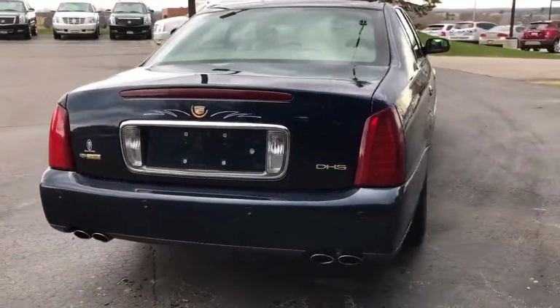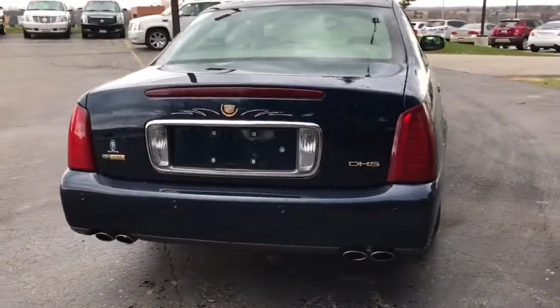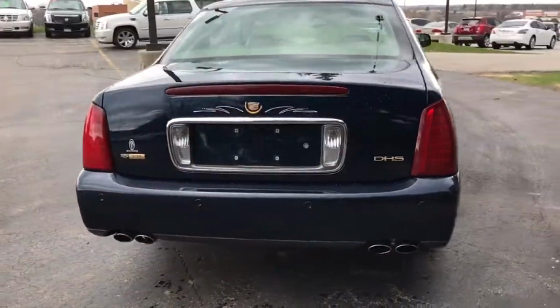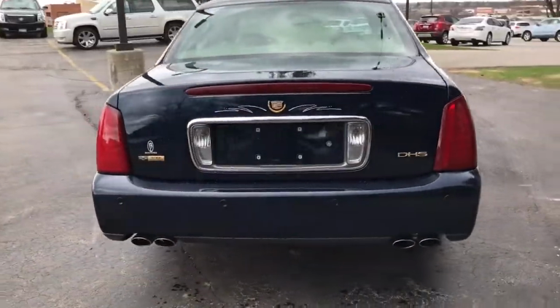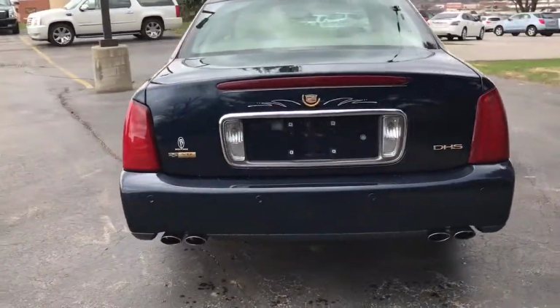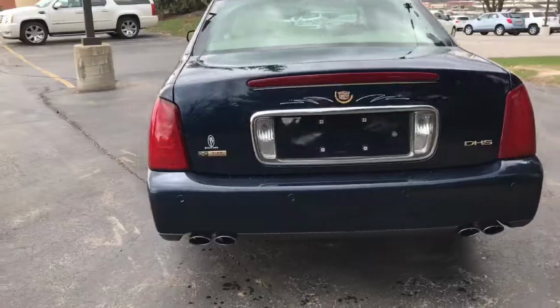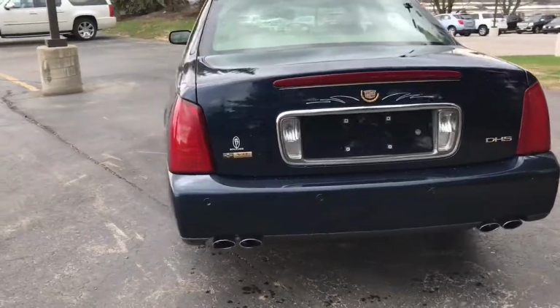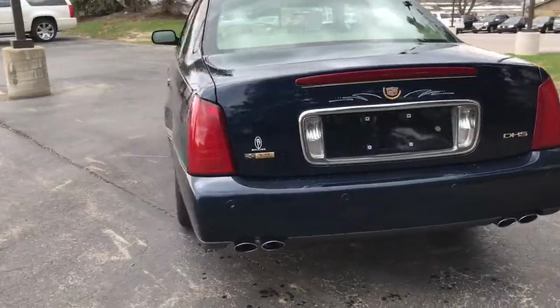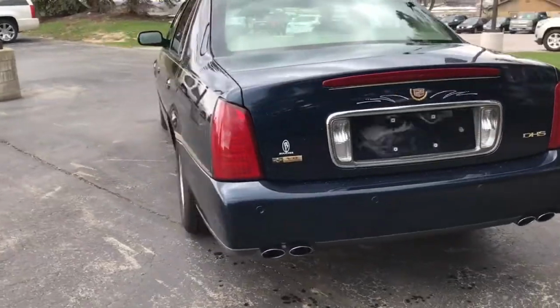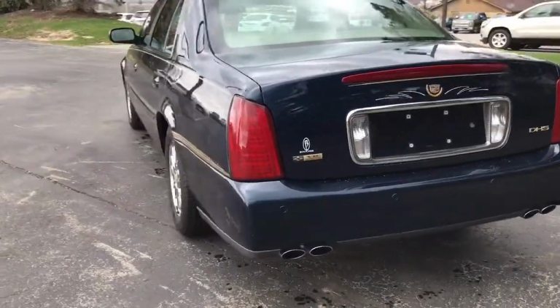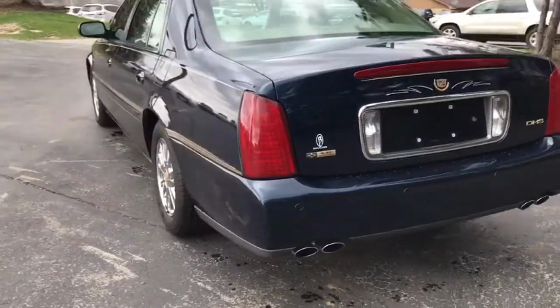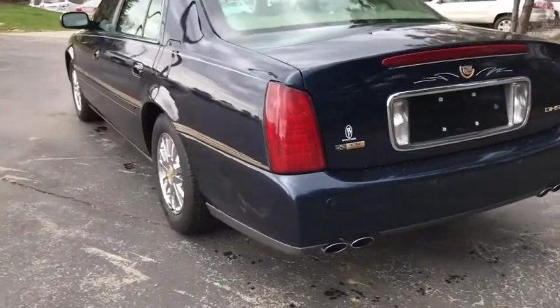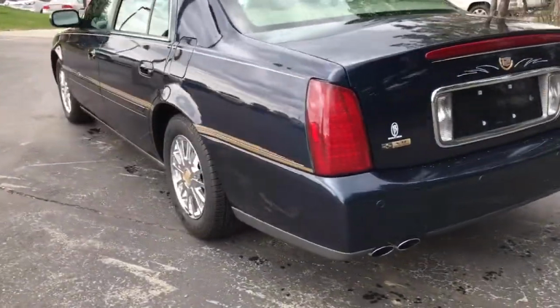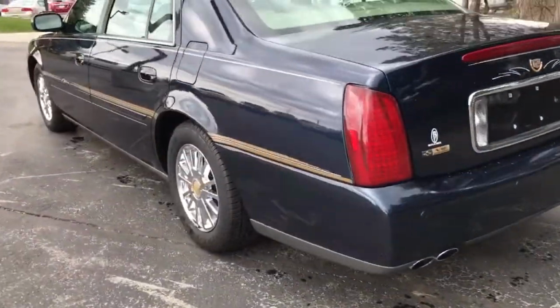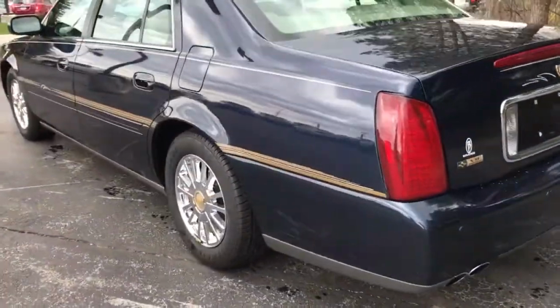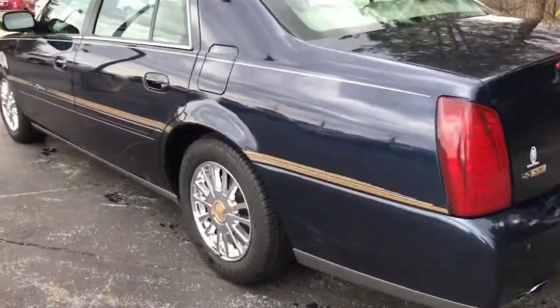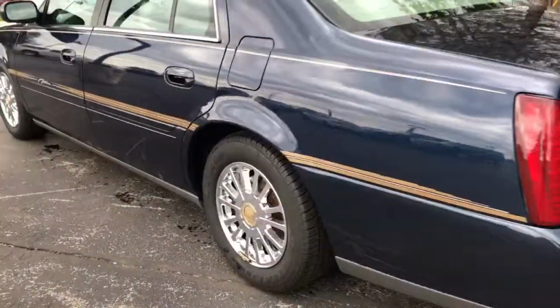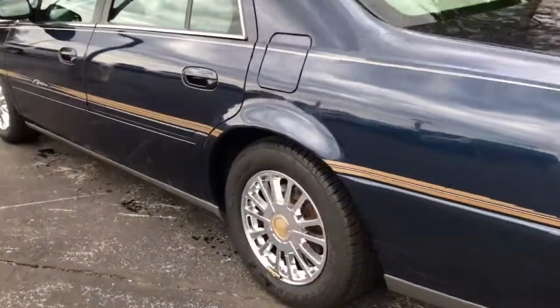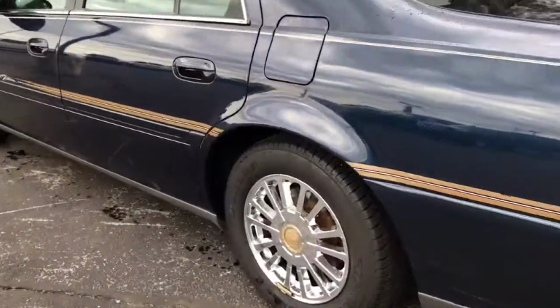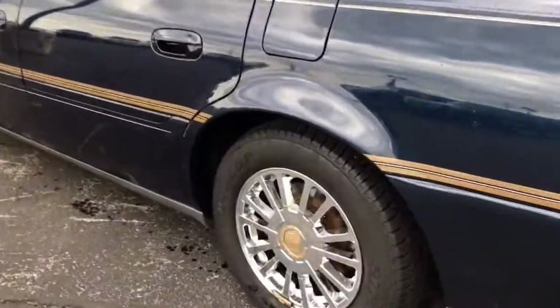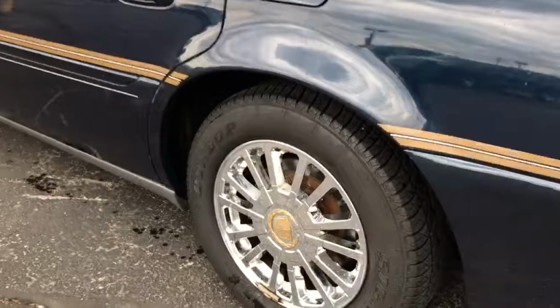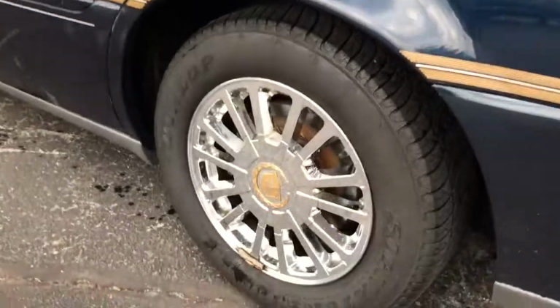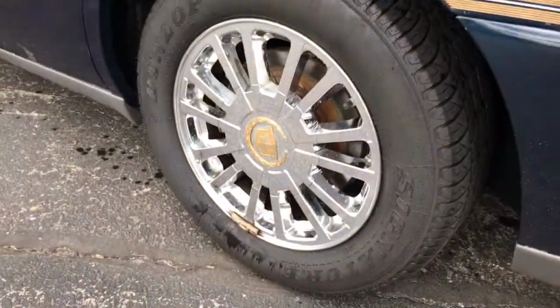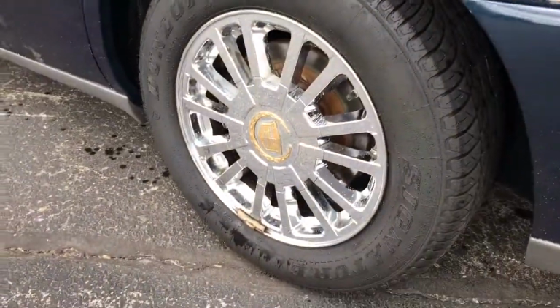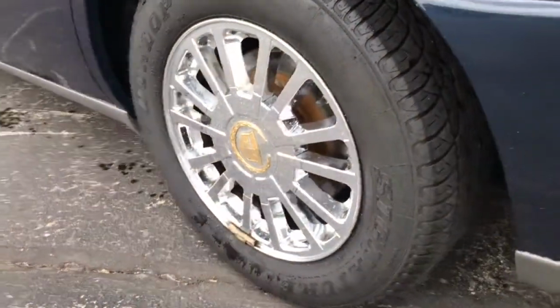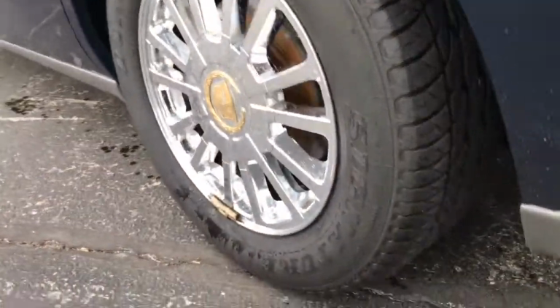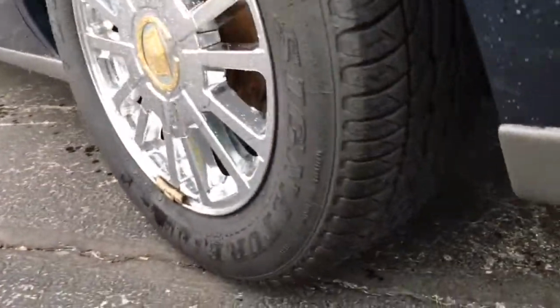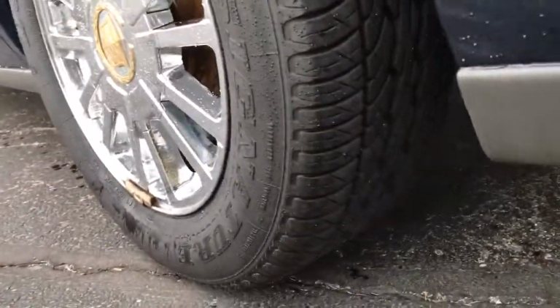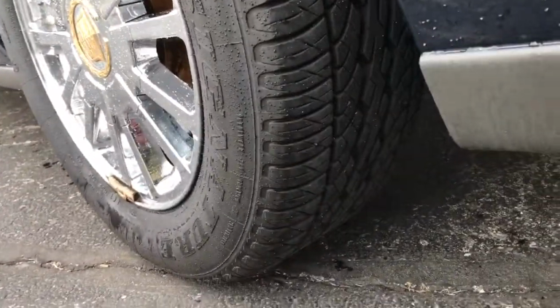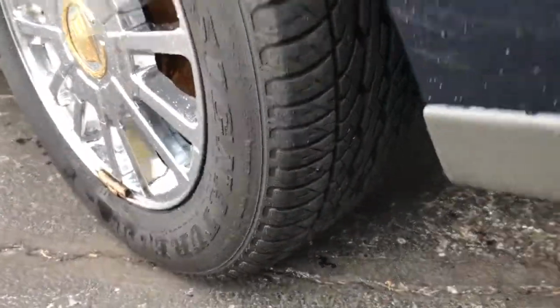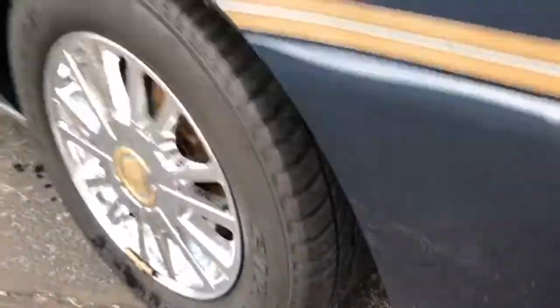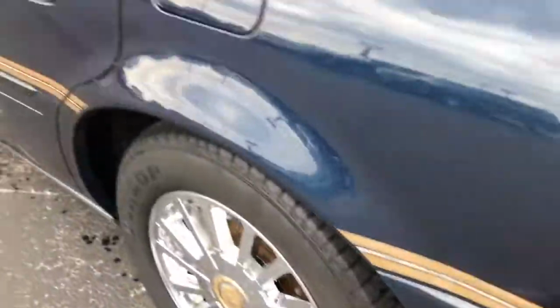Exceptionally maintained inside and out. Beautiful blue exterior. Front wheels are in great shape, with a great set of tires on the vehicle.